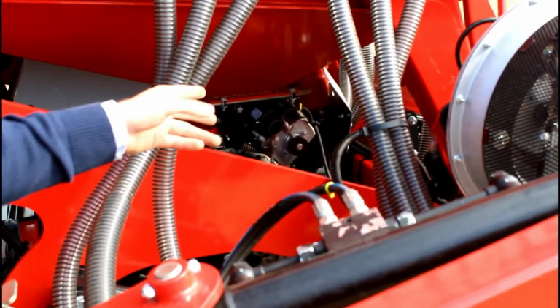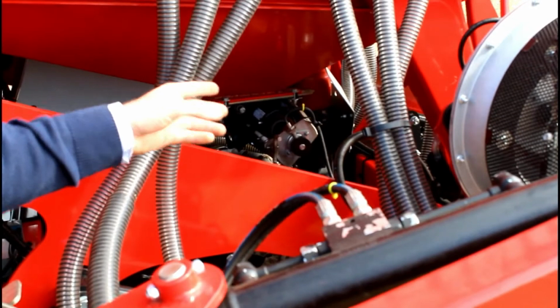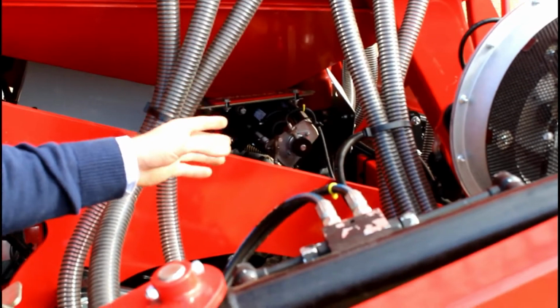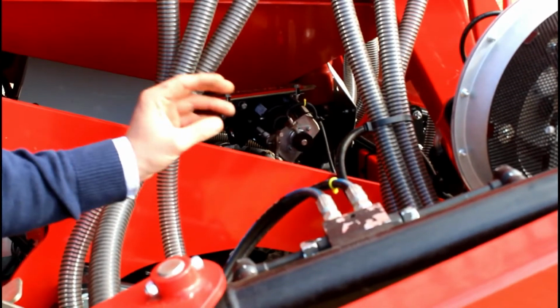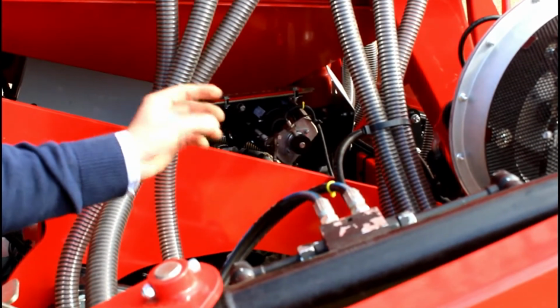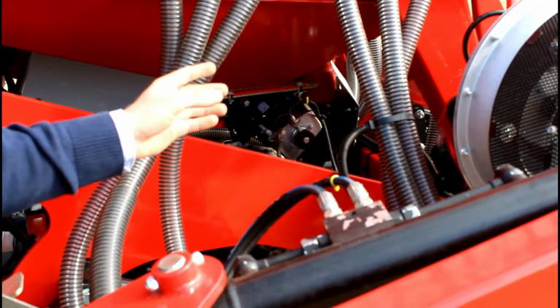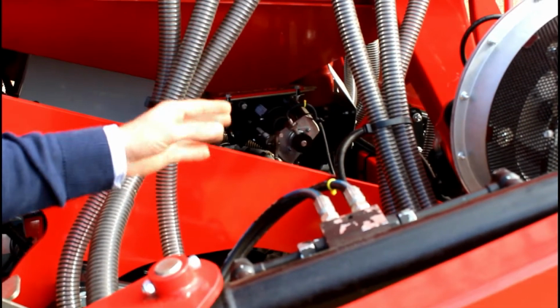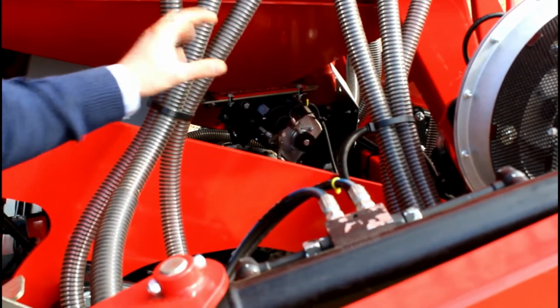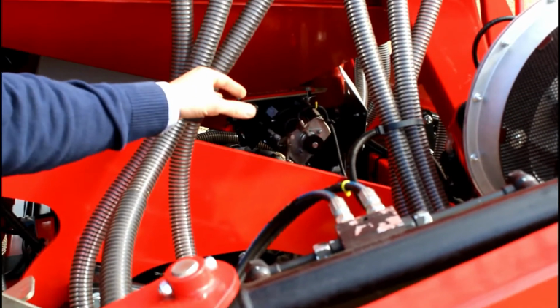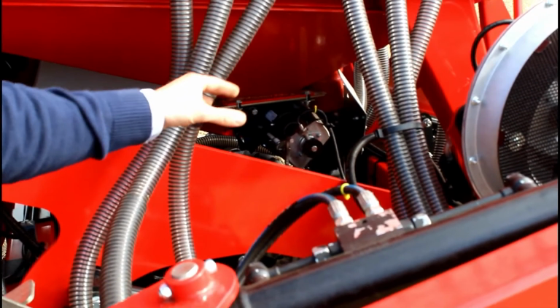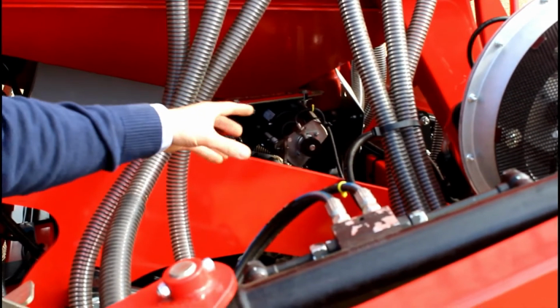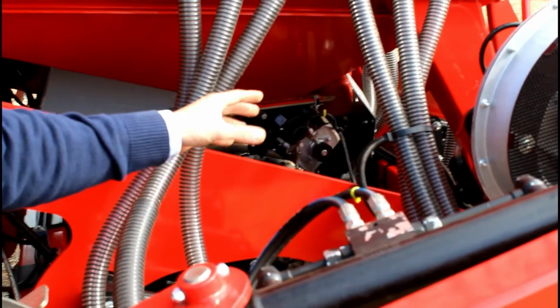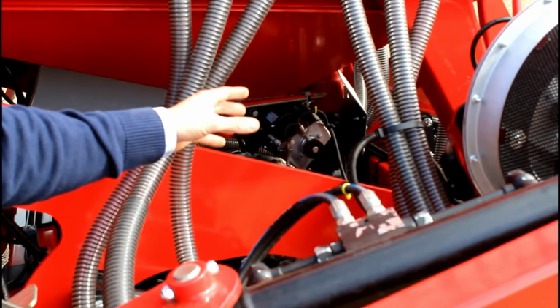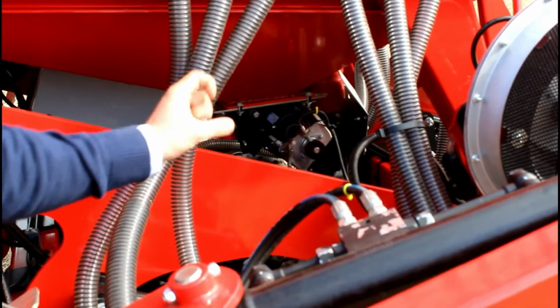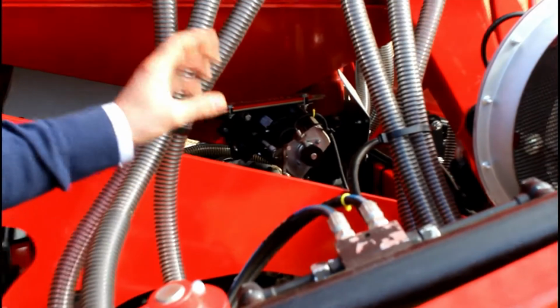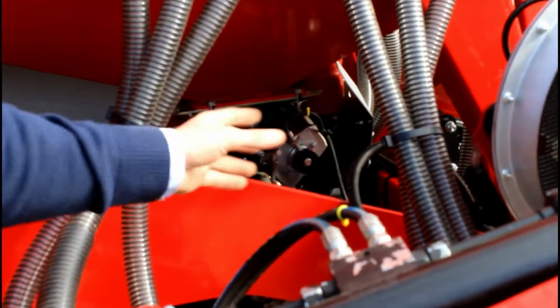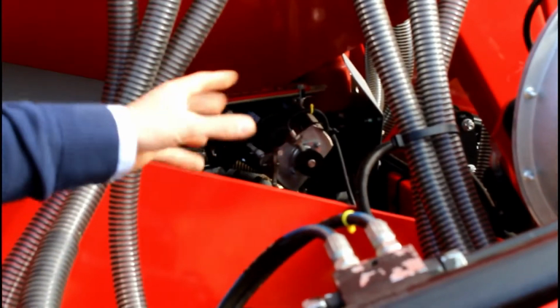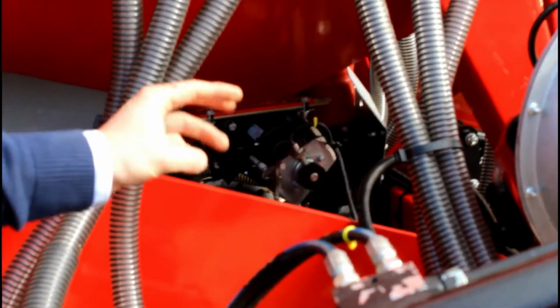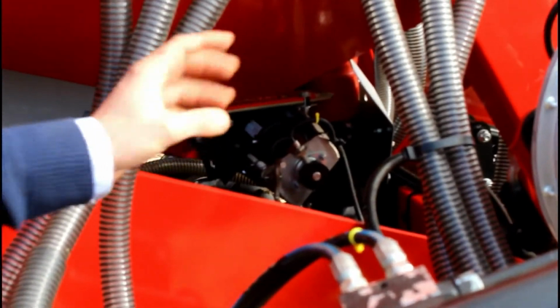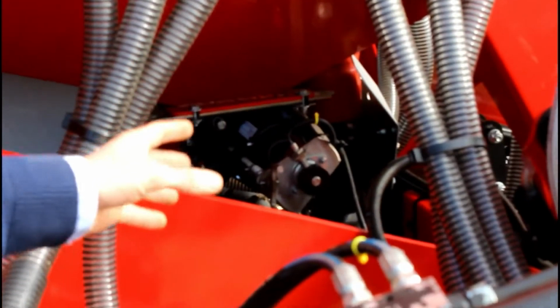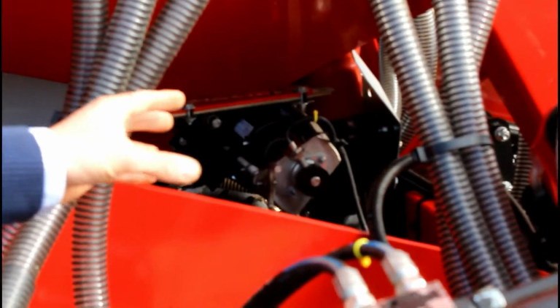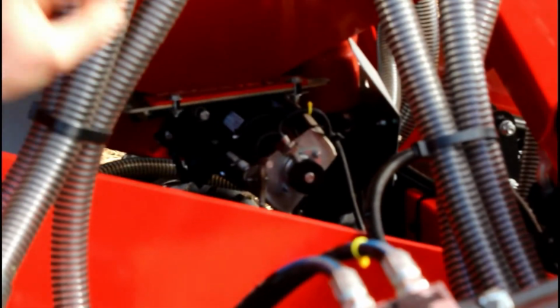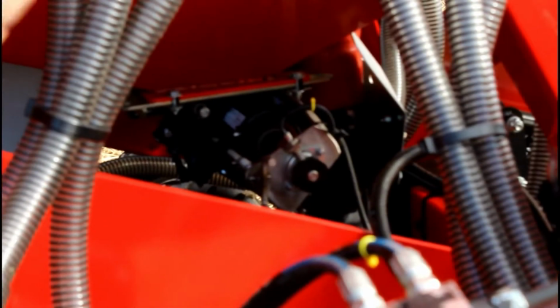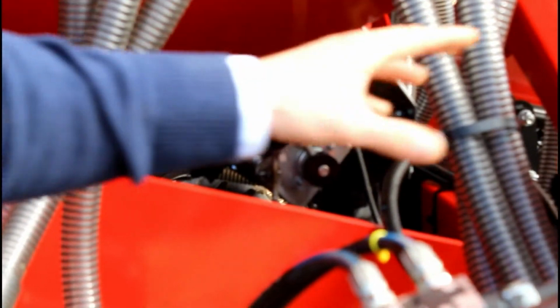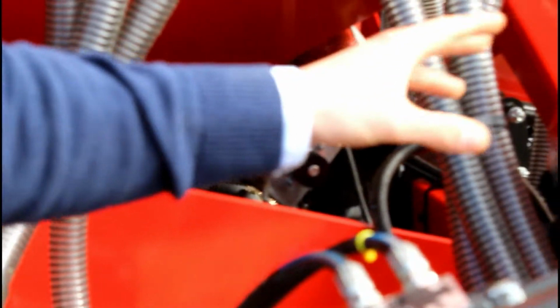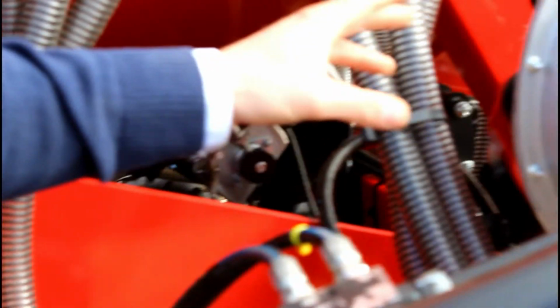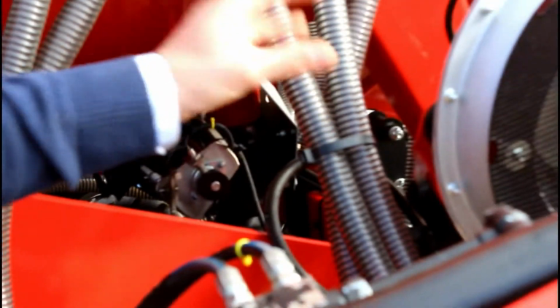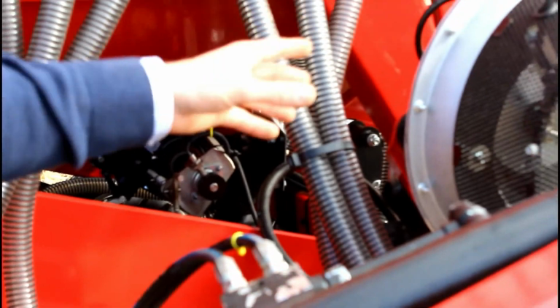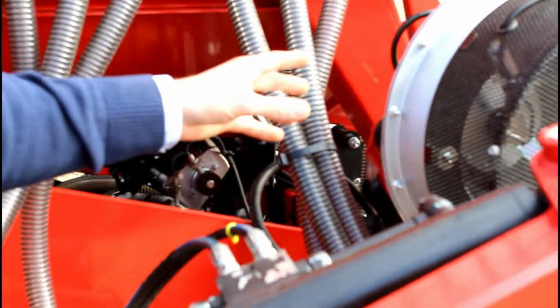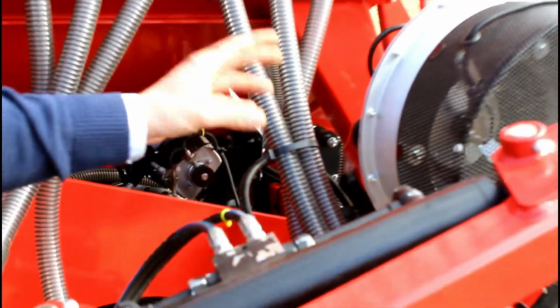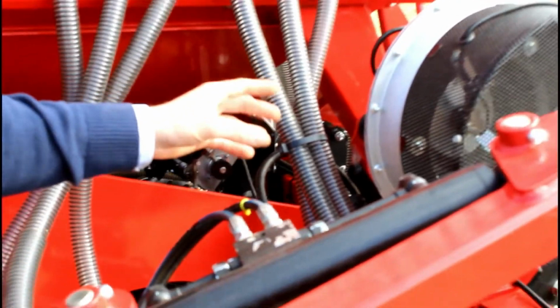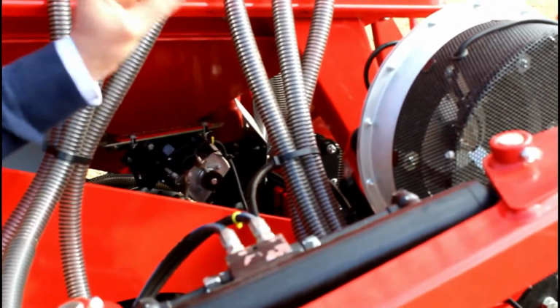When it comes to metering the seed out through the machine, on the three-metre models we use an Accord metering unit. This is a world-proven element that has been around for years. We use a hydraulic fan — a Carreri fan — which is an aluminium fan.